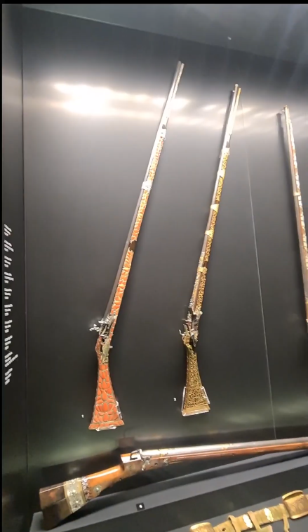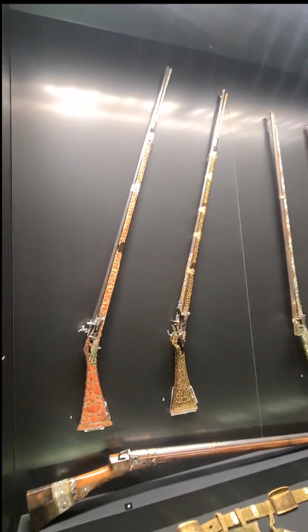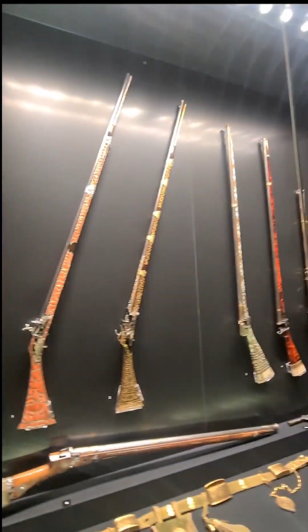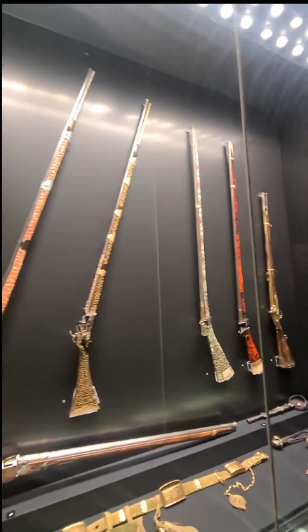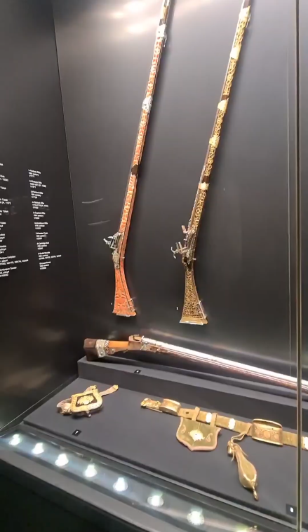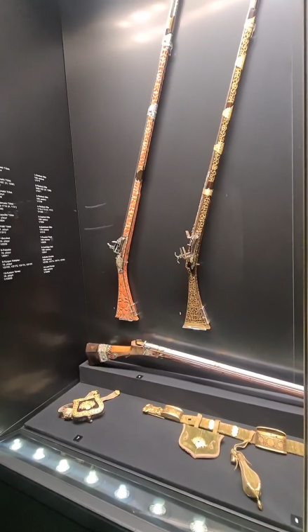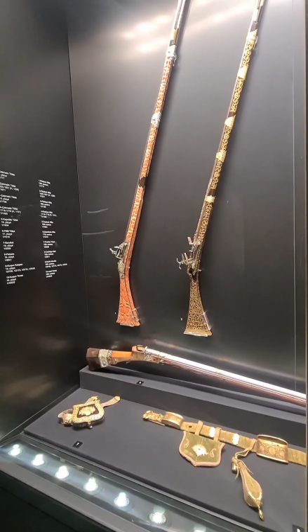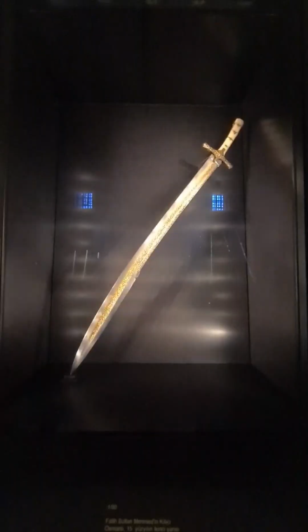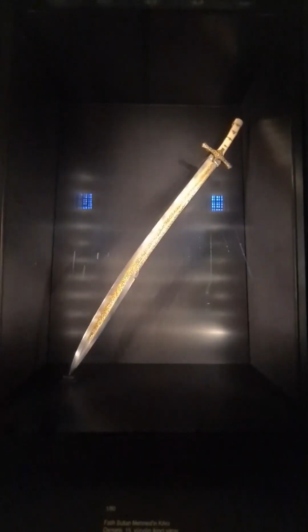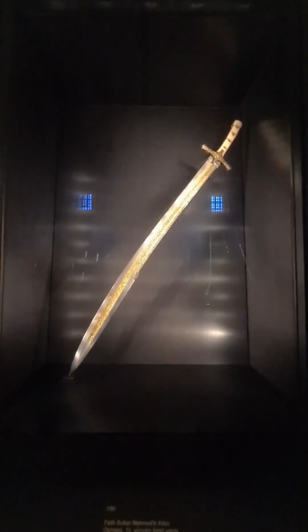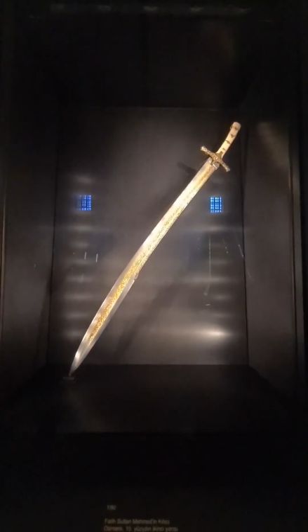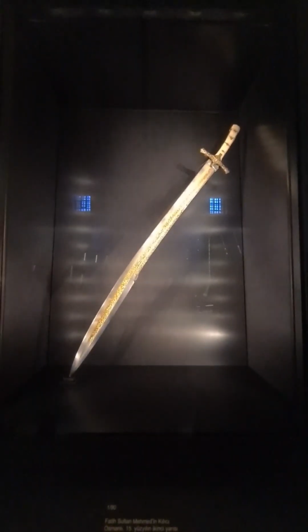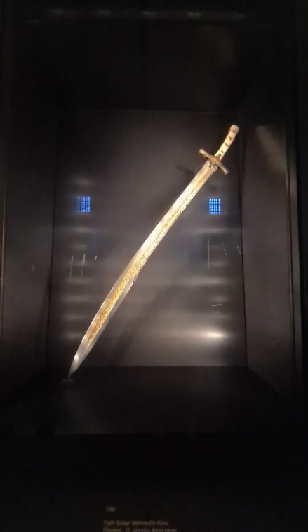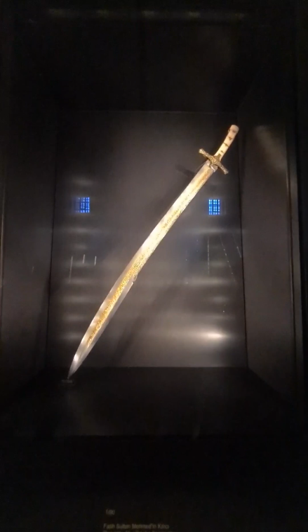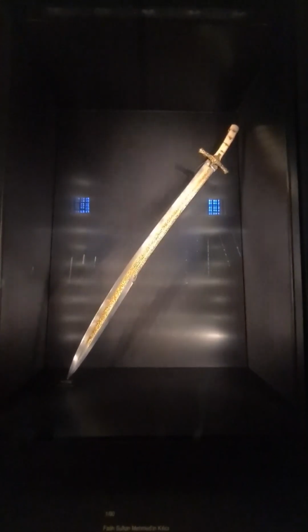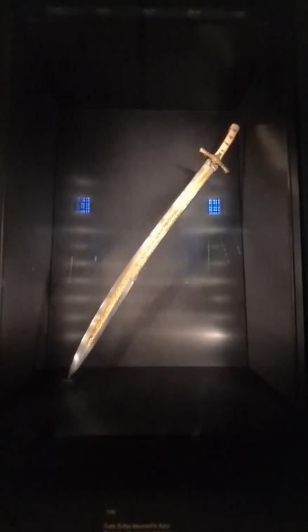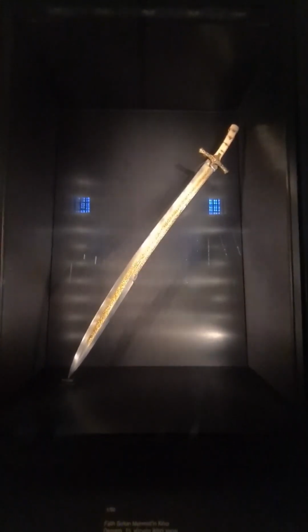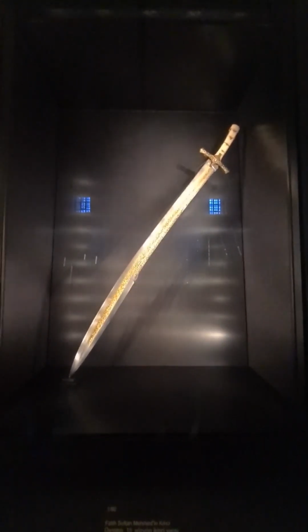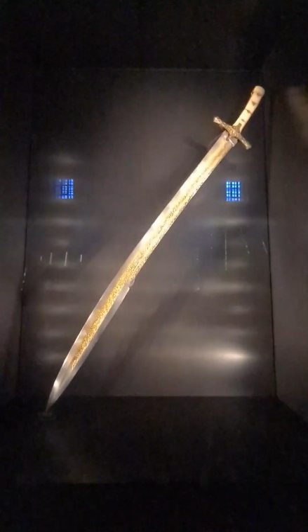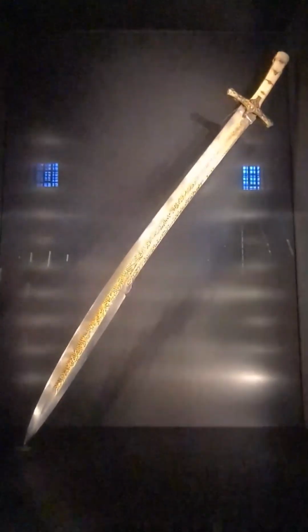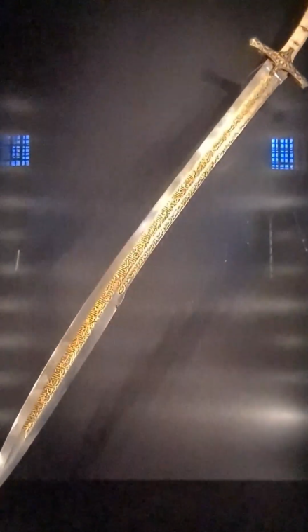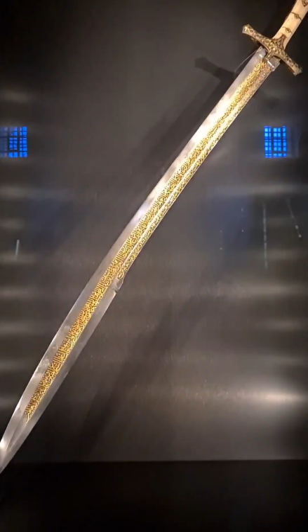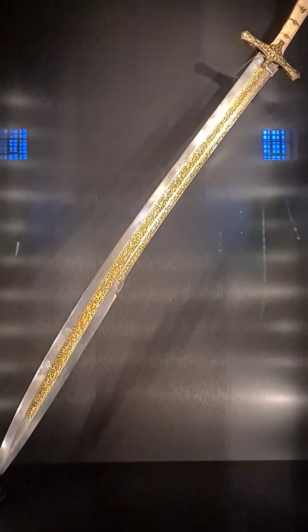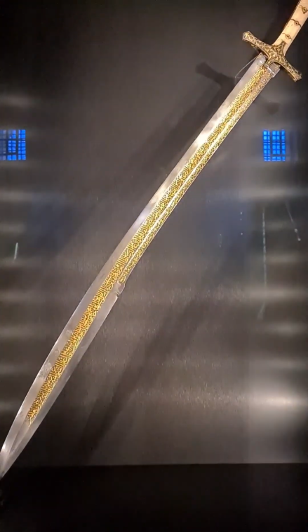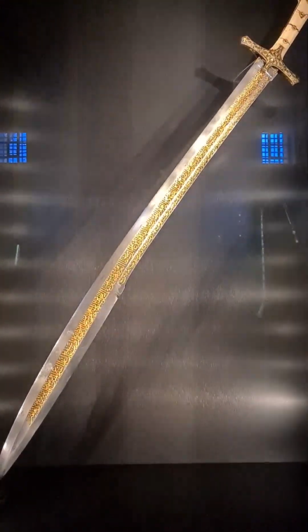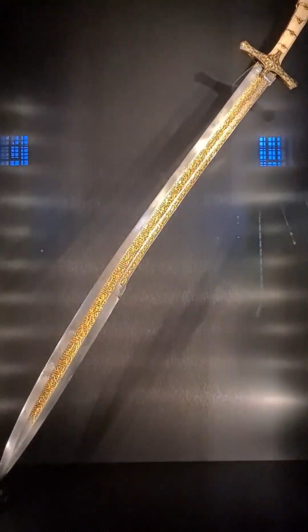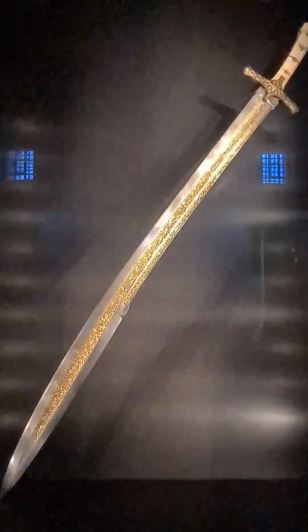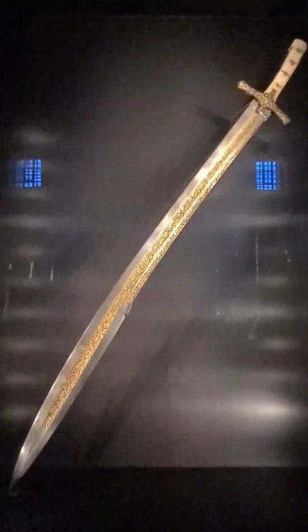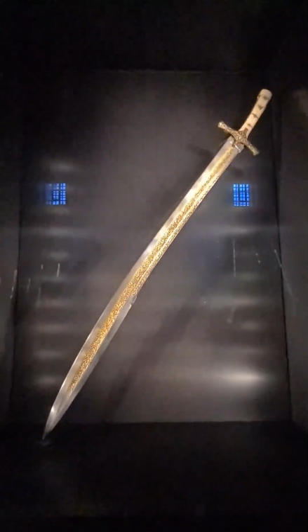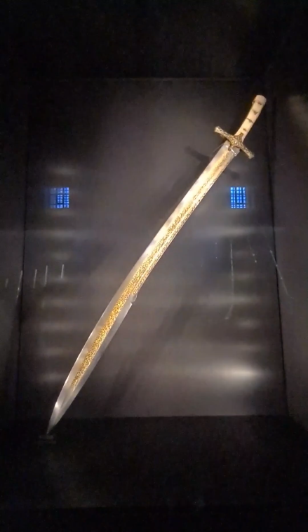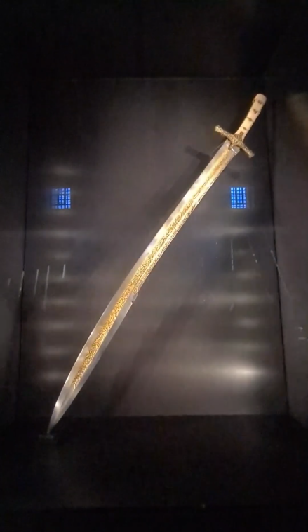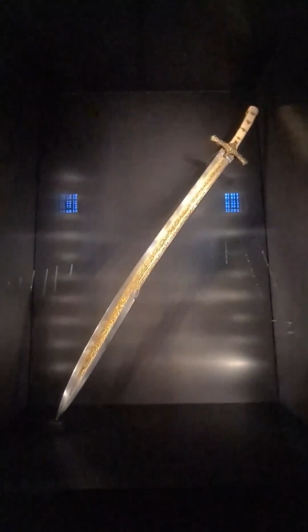Some pretty long guns, like 18th century. Sword of Mehmed the Conqueror — the one who was able to reach the walls of Byzantine Constantinople.